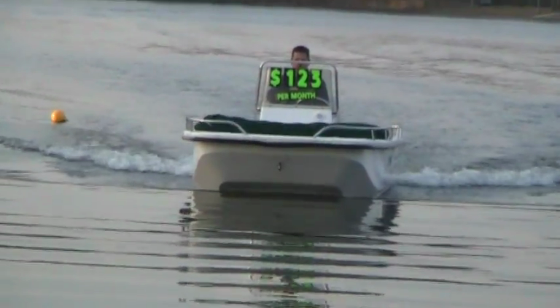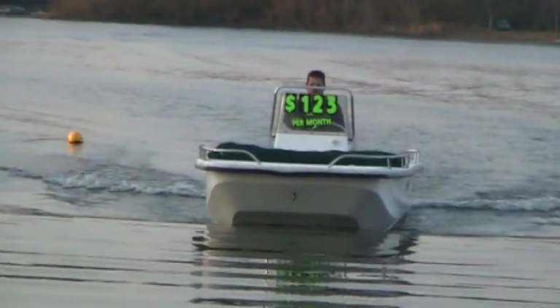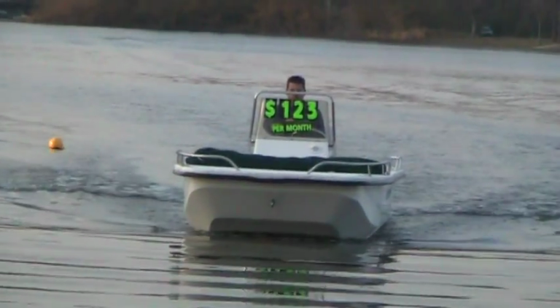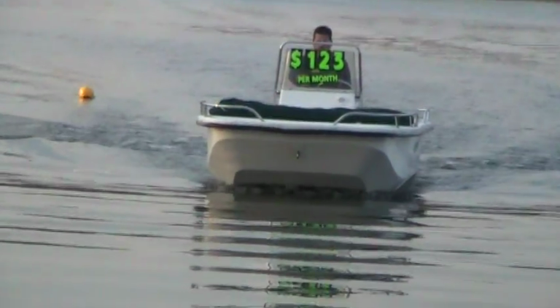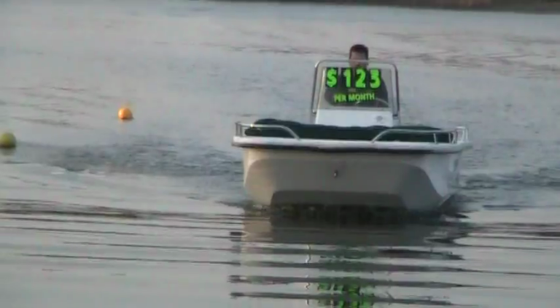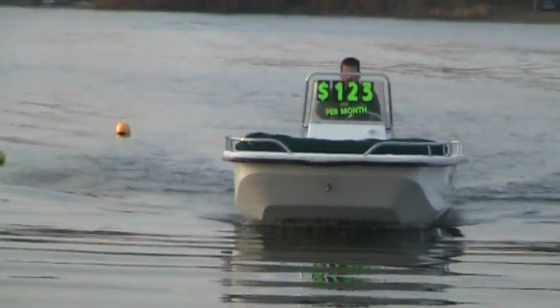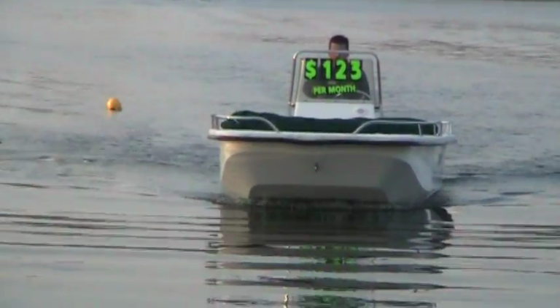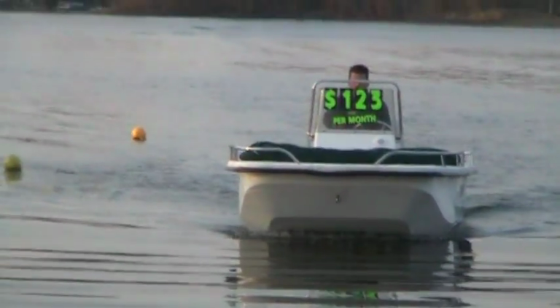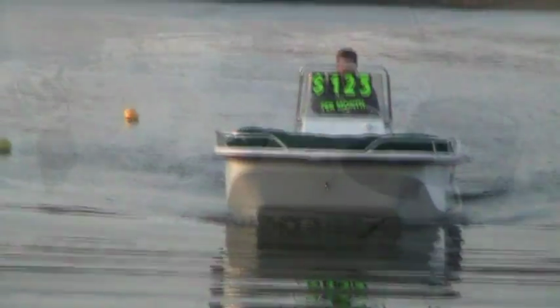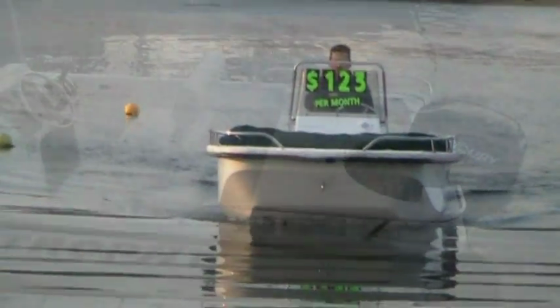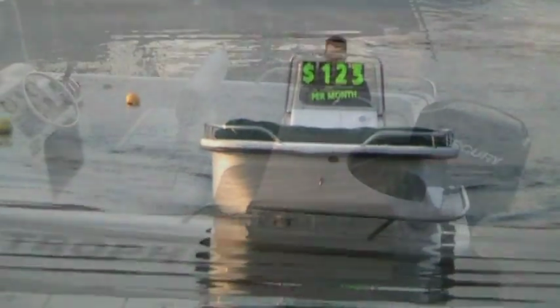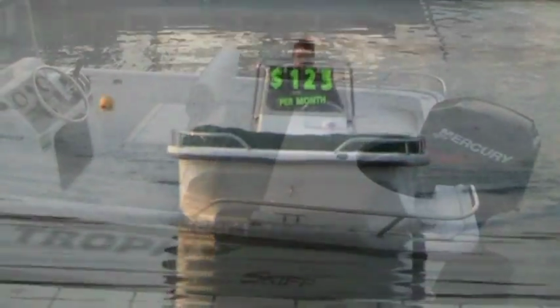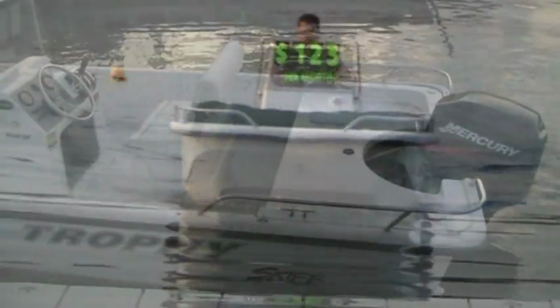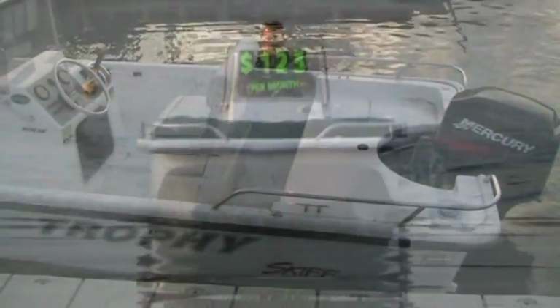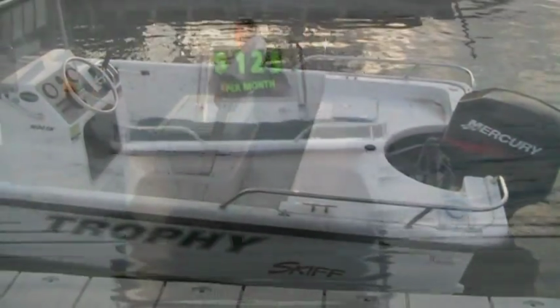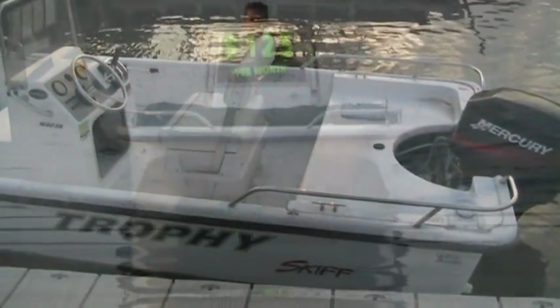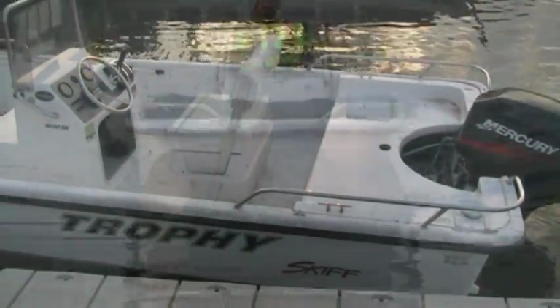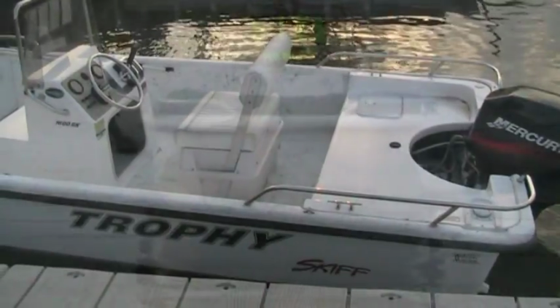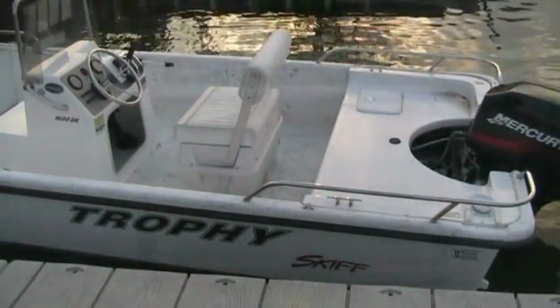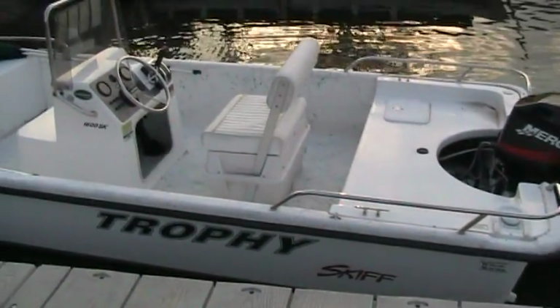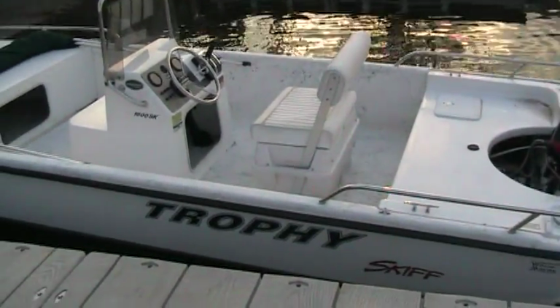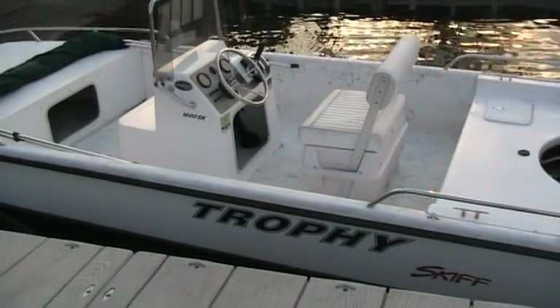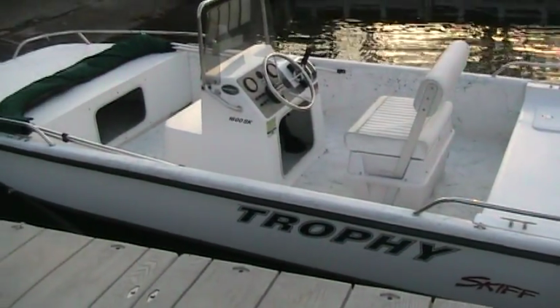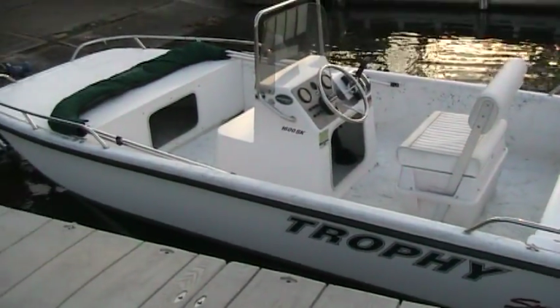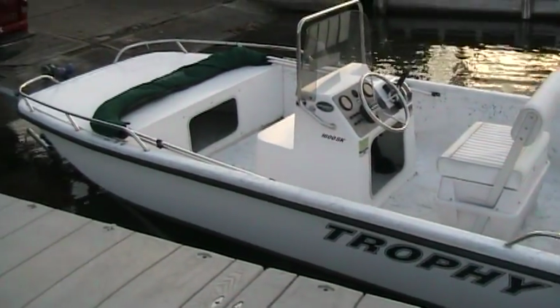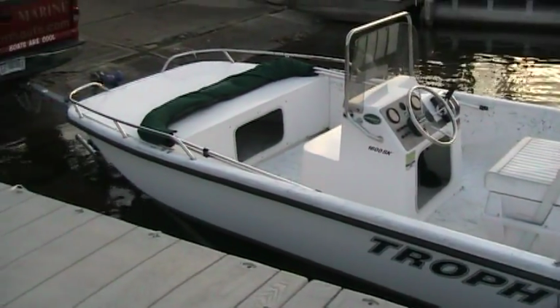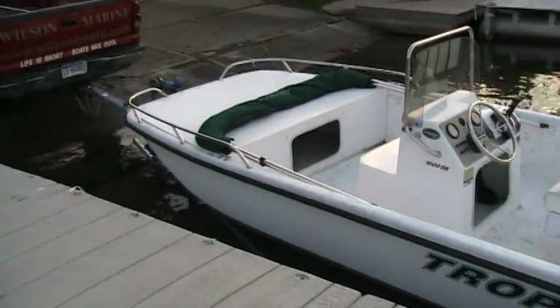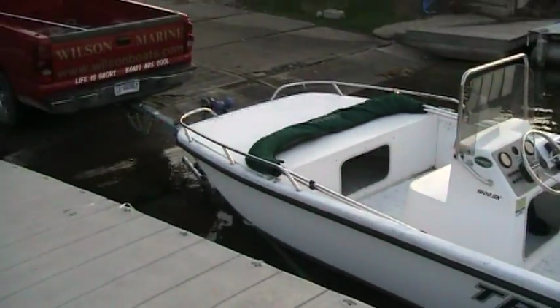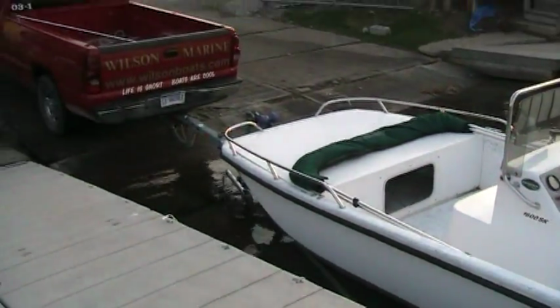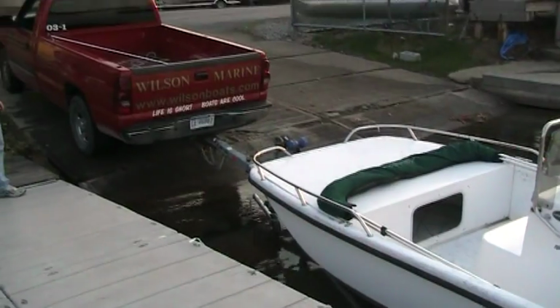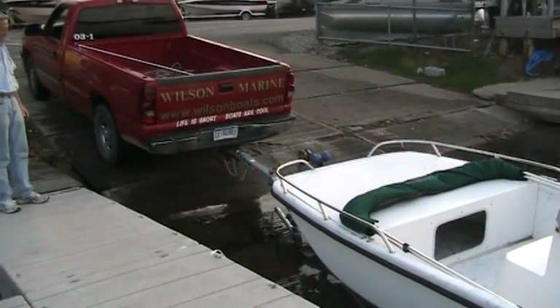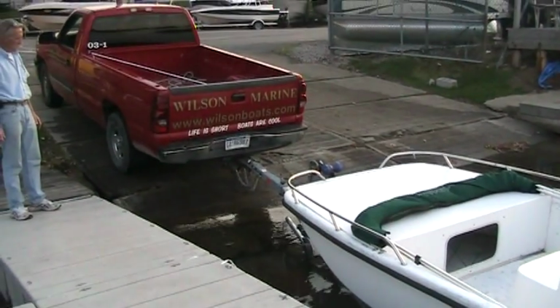This is the 2006 Trophy Skiff 16-footer SK. If you want further information, you can reach us at www.wilsonboats.com.